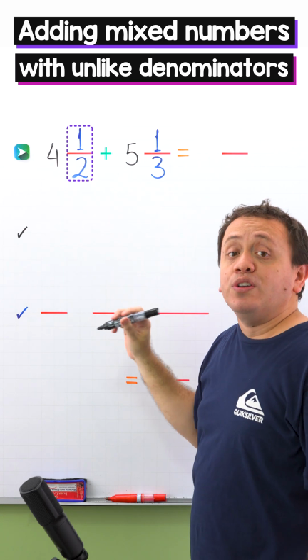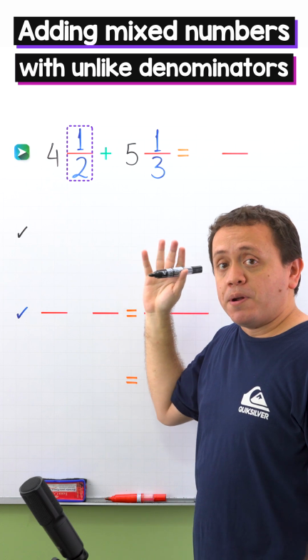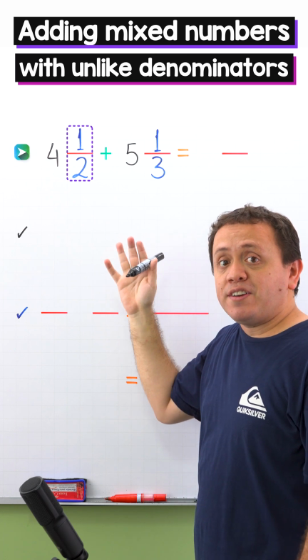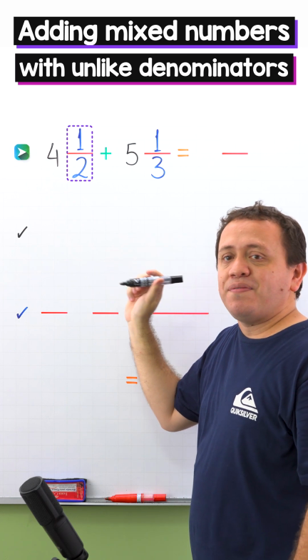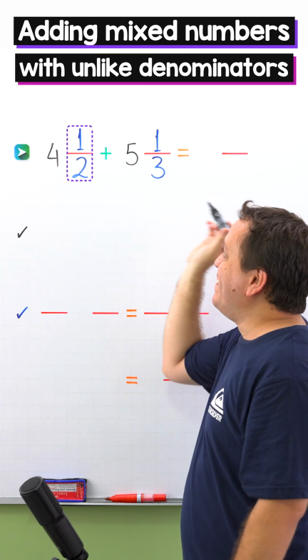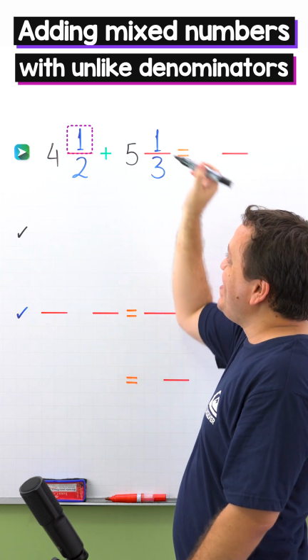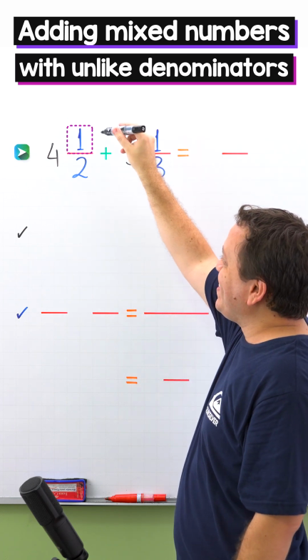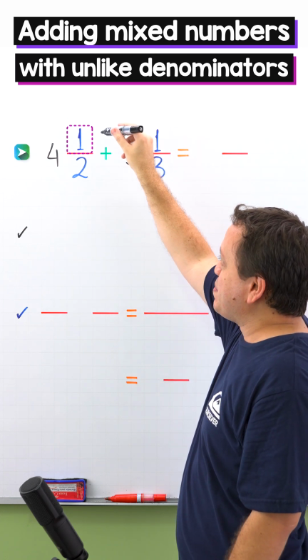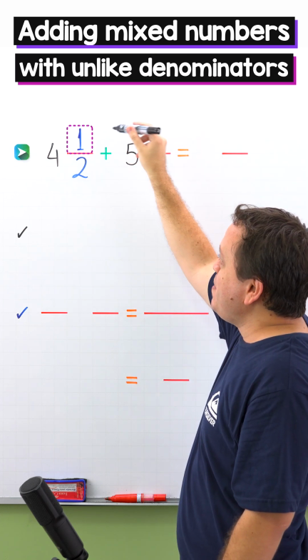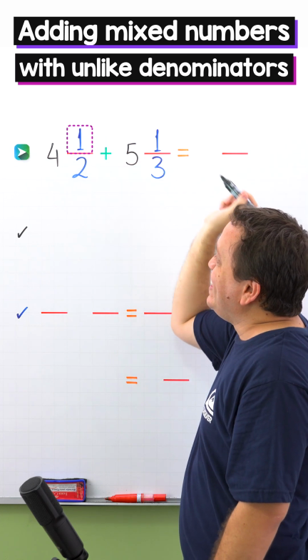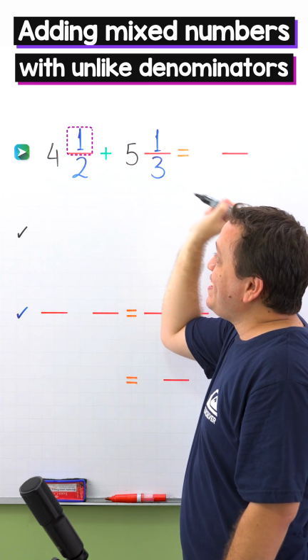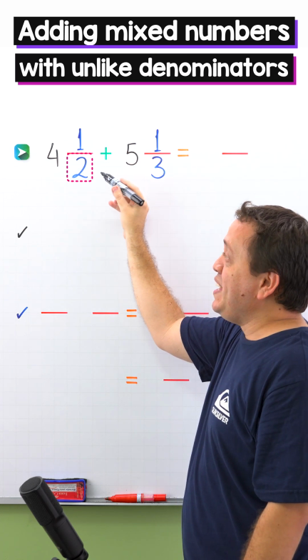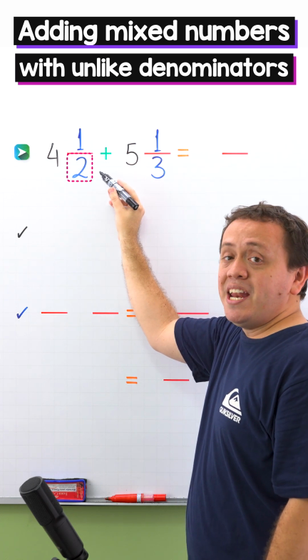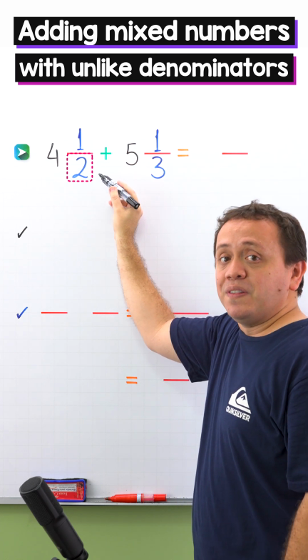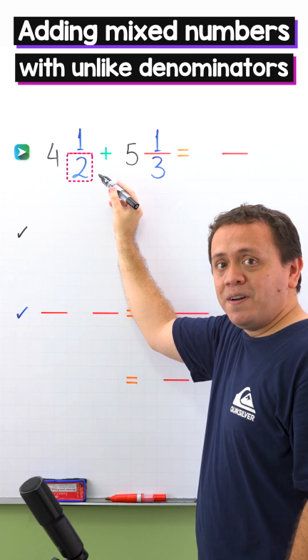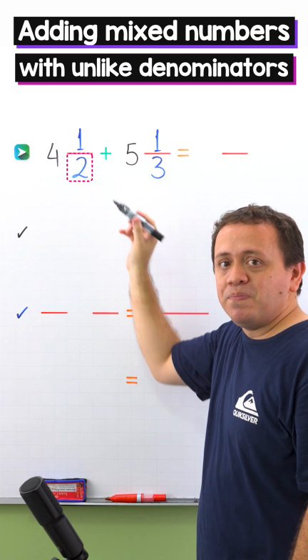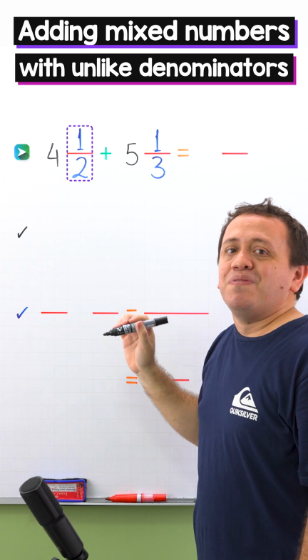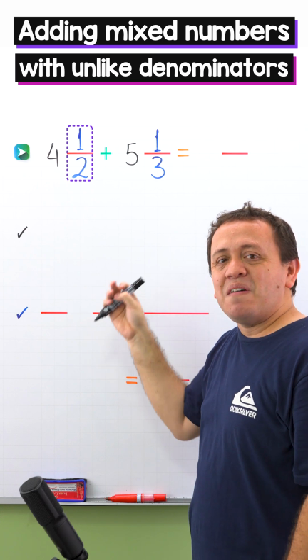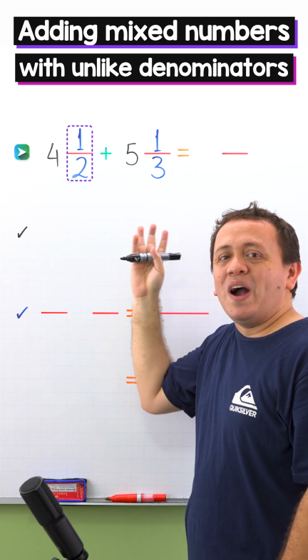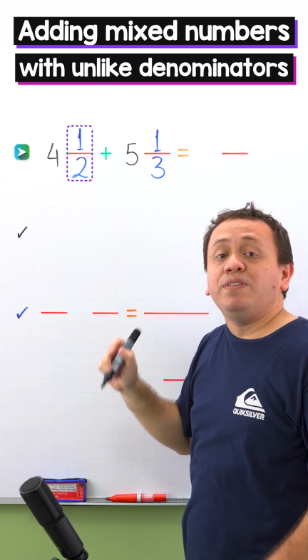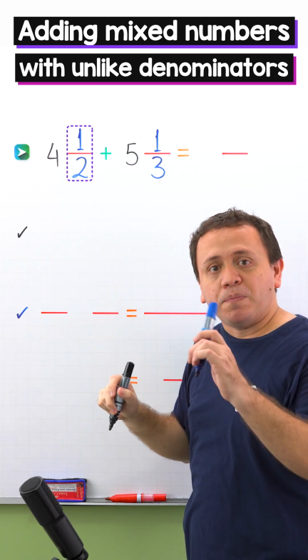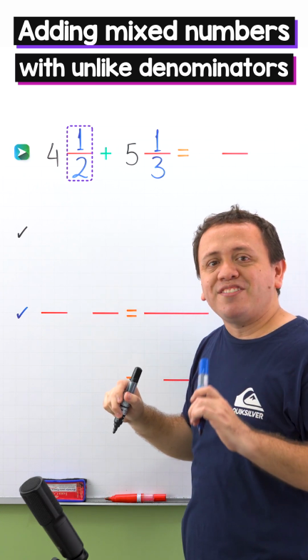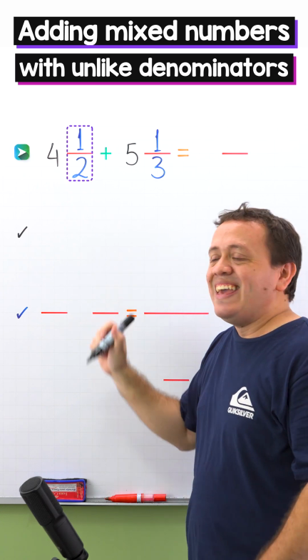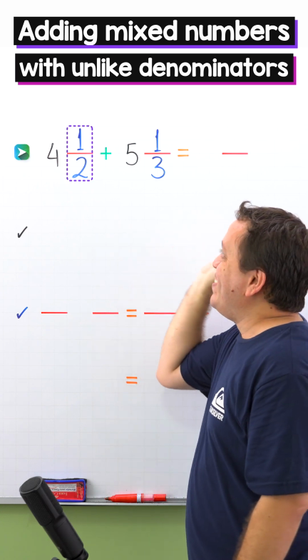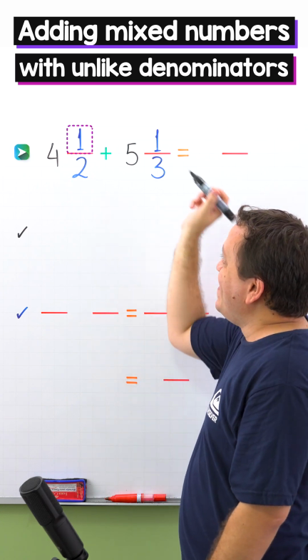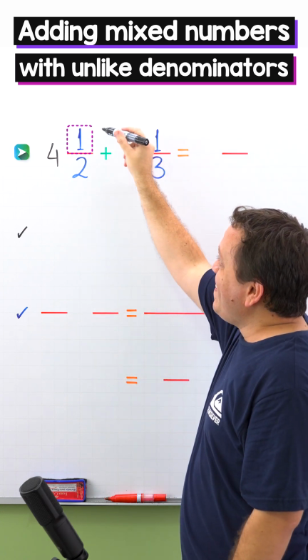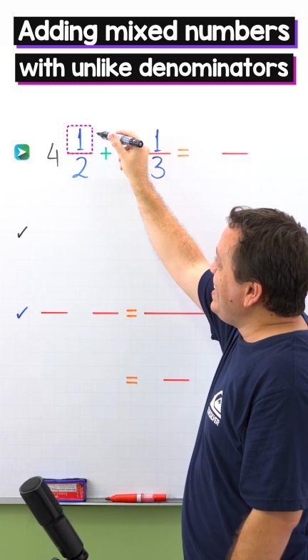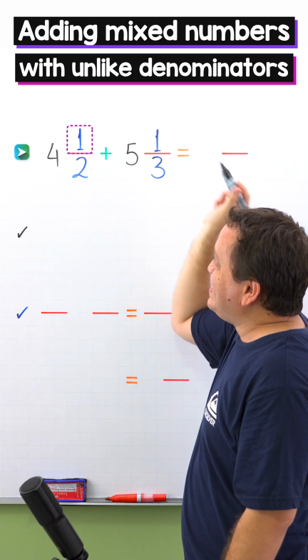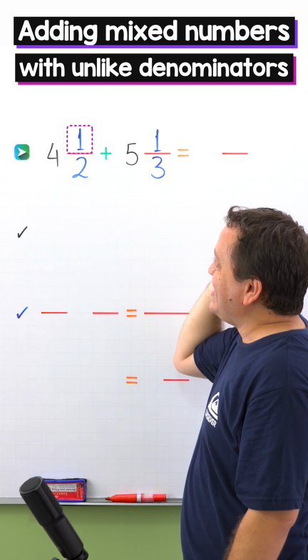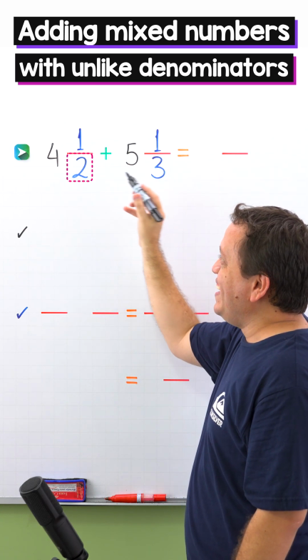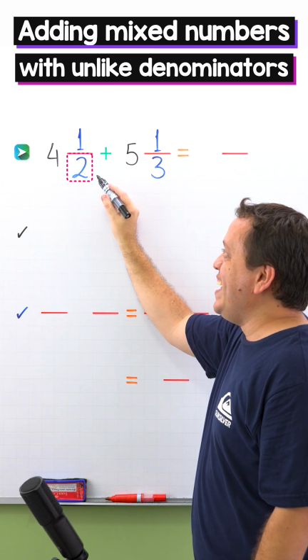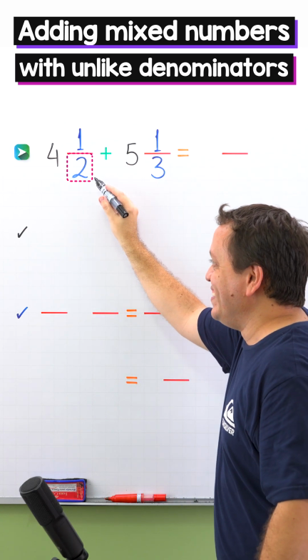Also, a proper fraction is a fraction where the numerator, the top number, is less than the denominator, the bottom number. For example, 1 half is a proper fraction, given that the numerator 1 is less than the denominator 2.